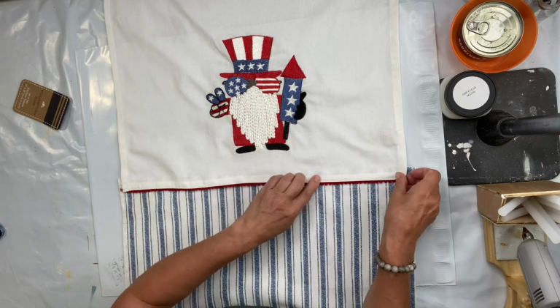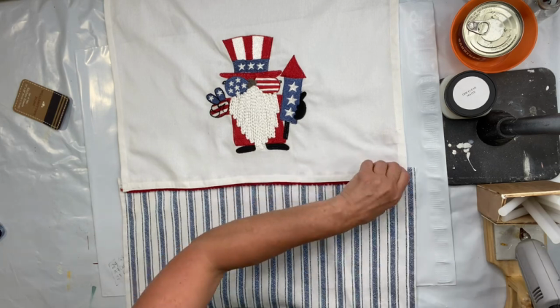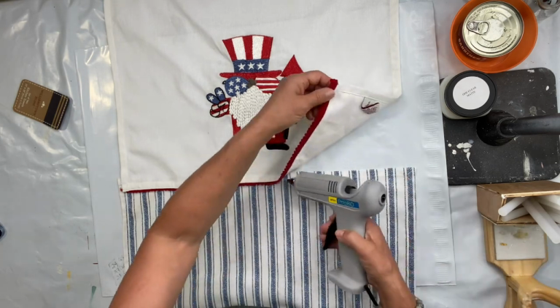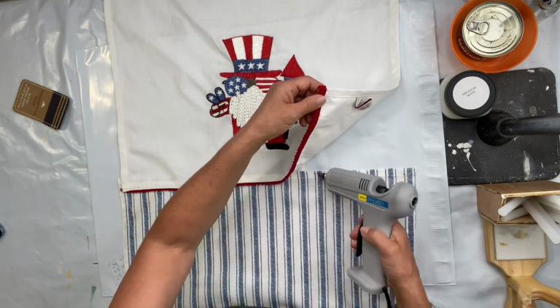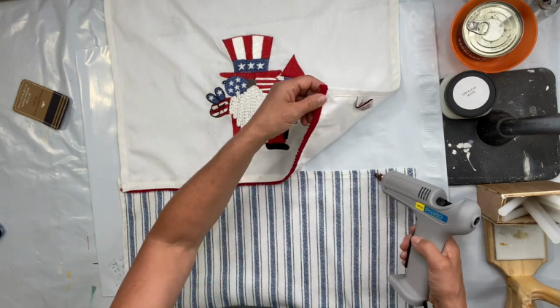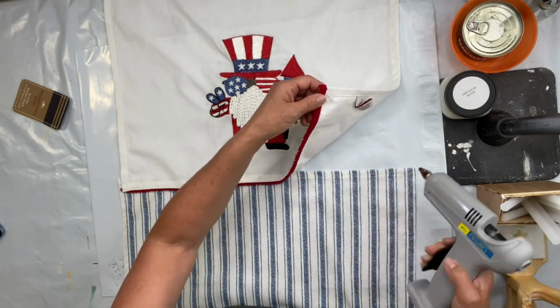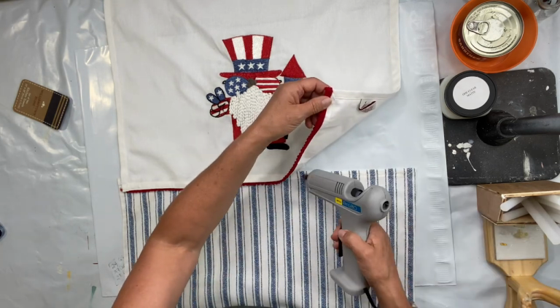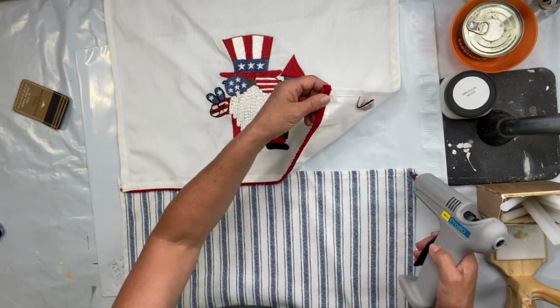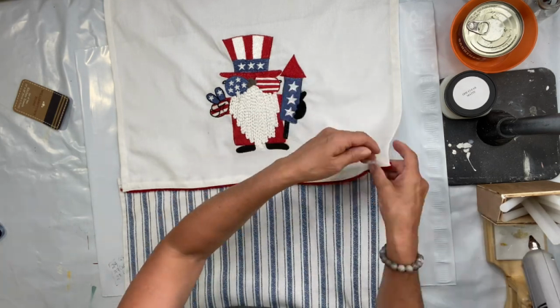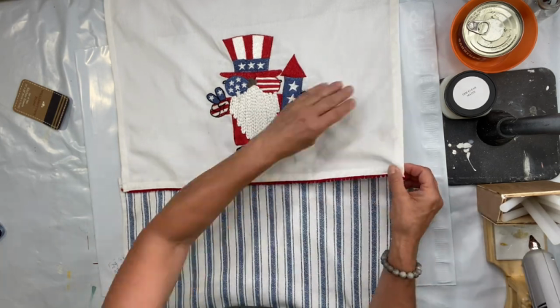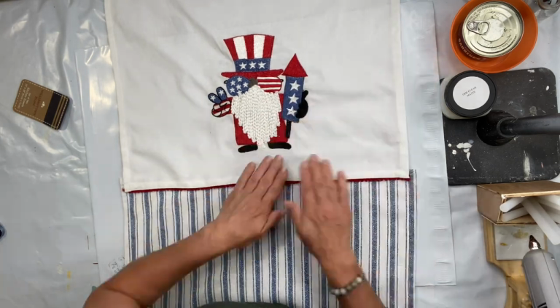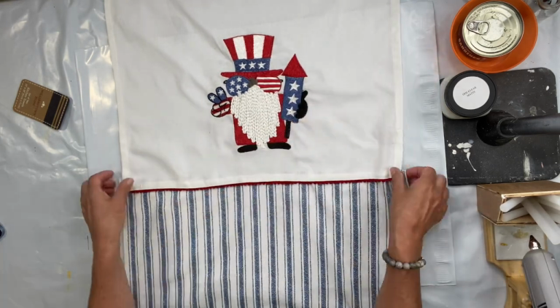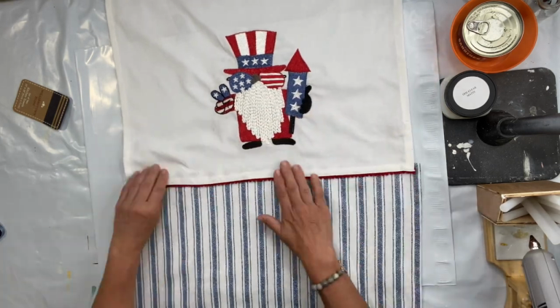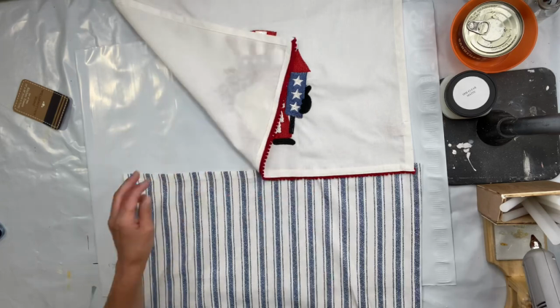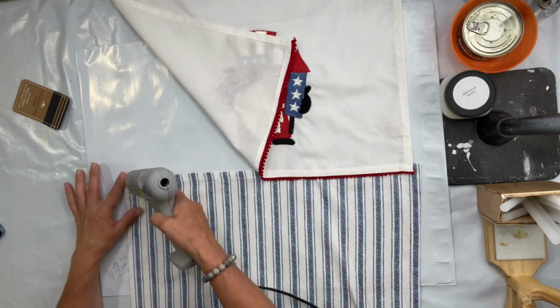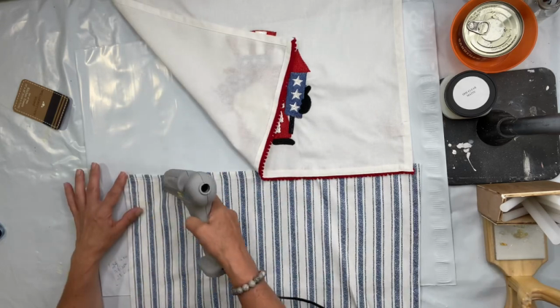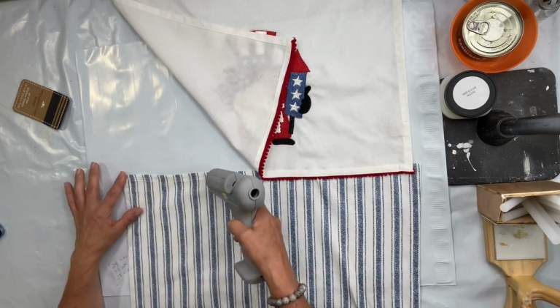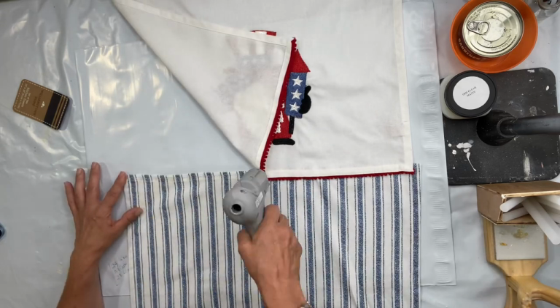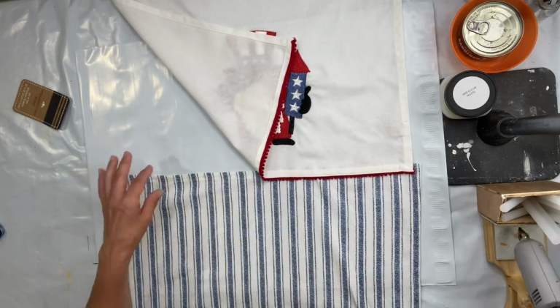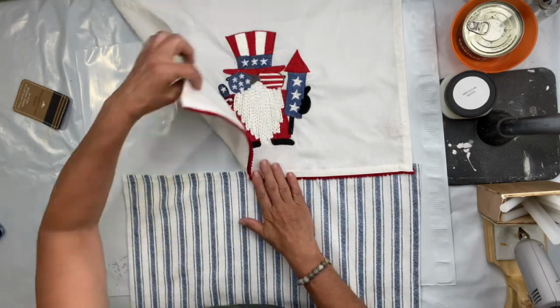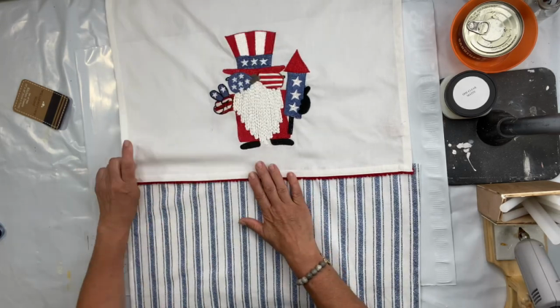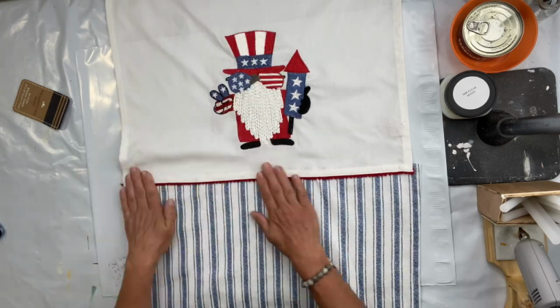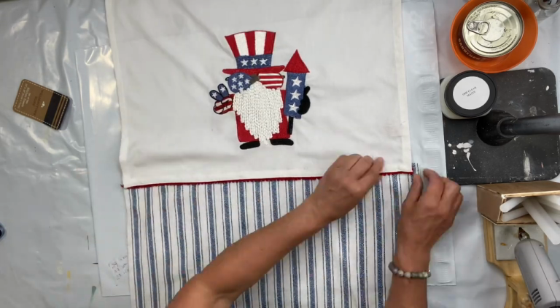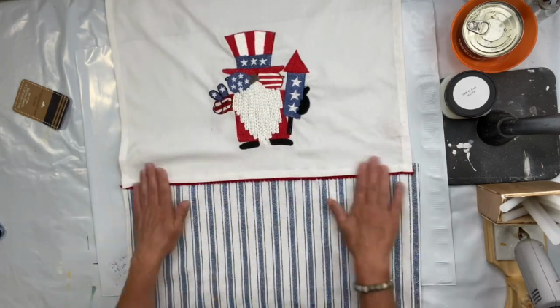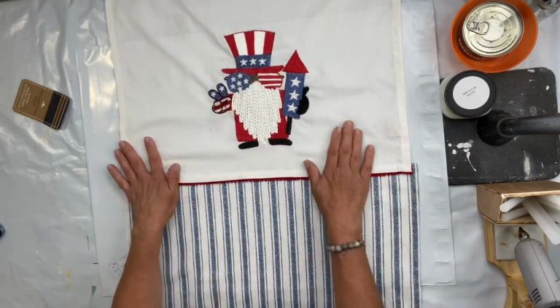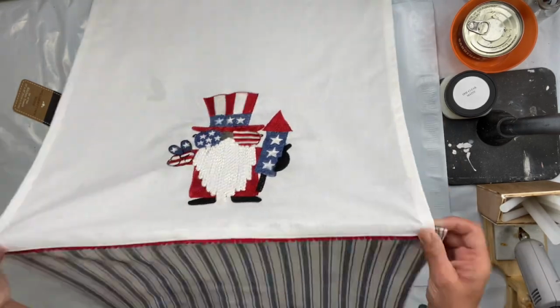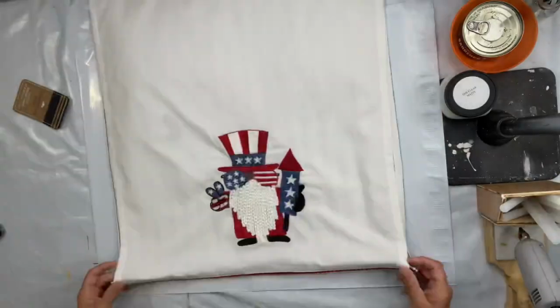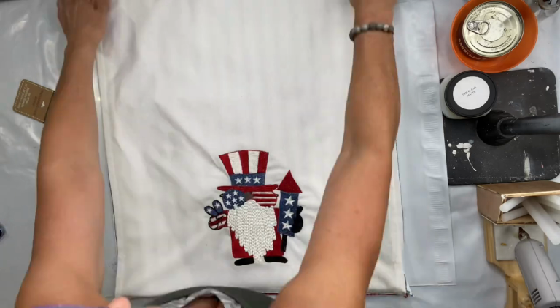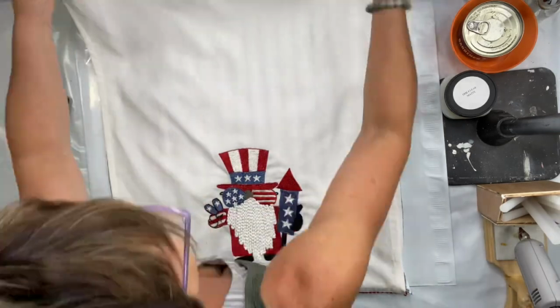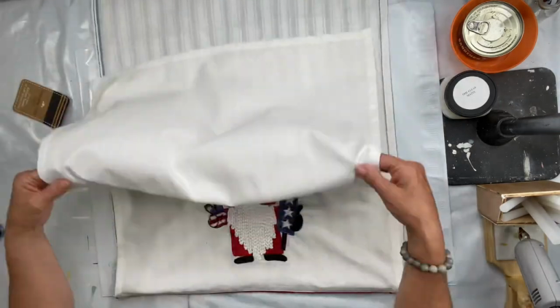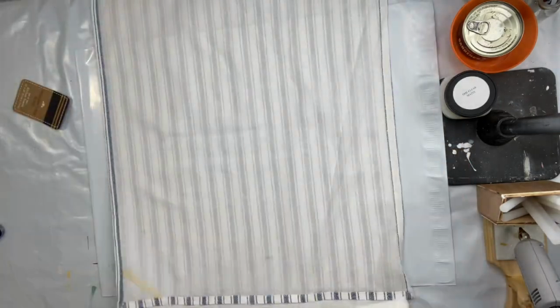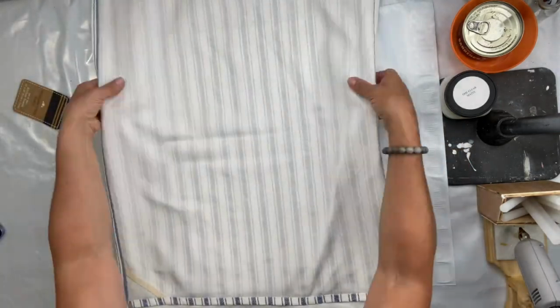I'm going to start by connecting the two at either seam and I'm using a hot glue stick called Sherbon for fabric. This is washable.